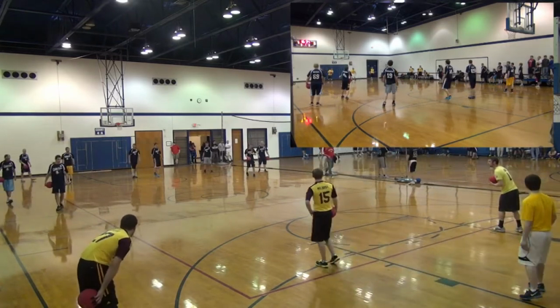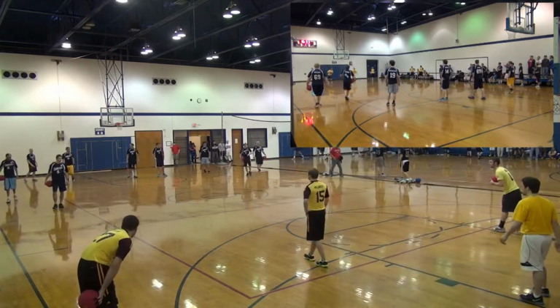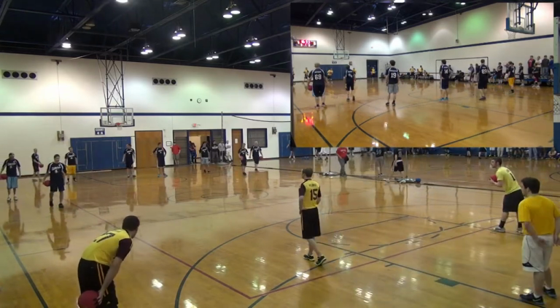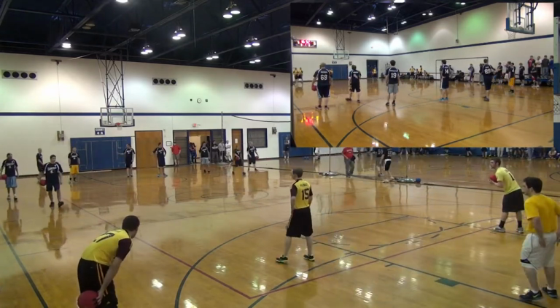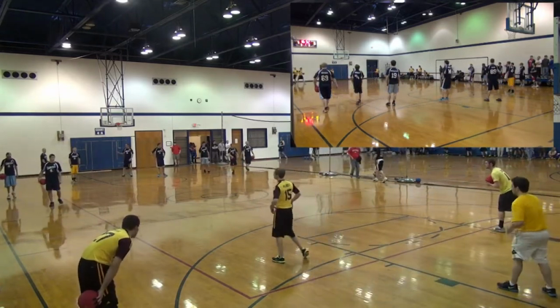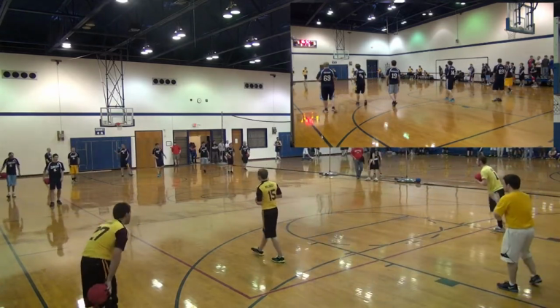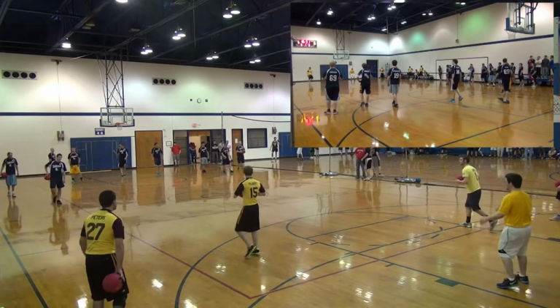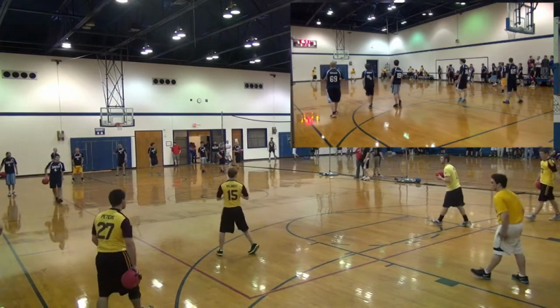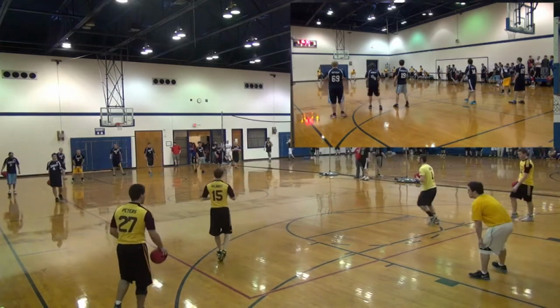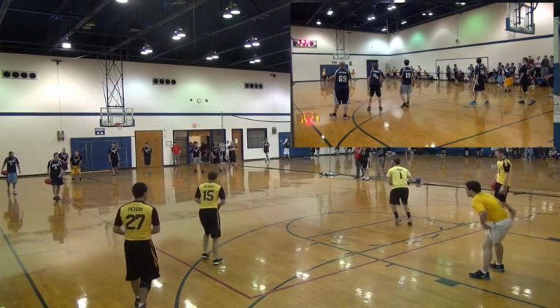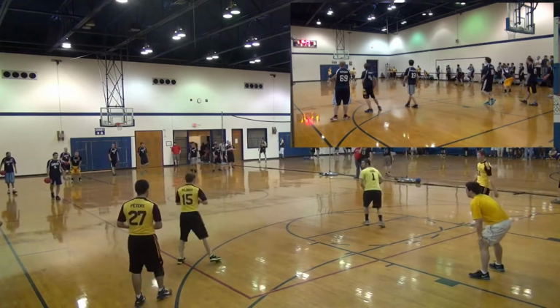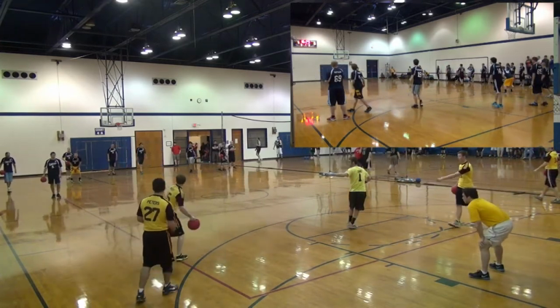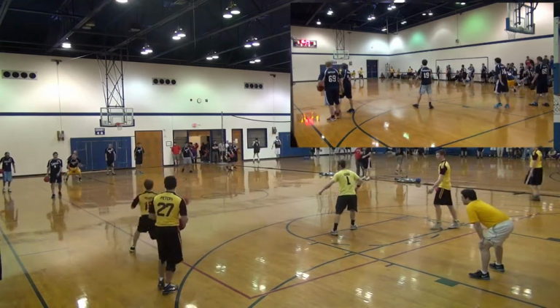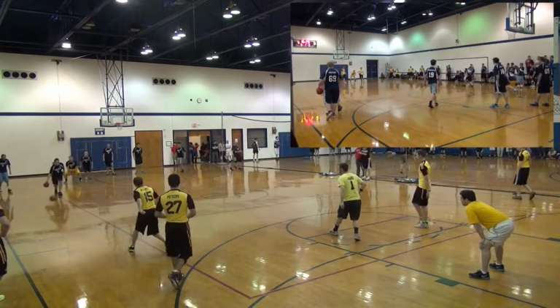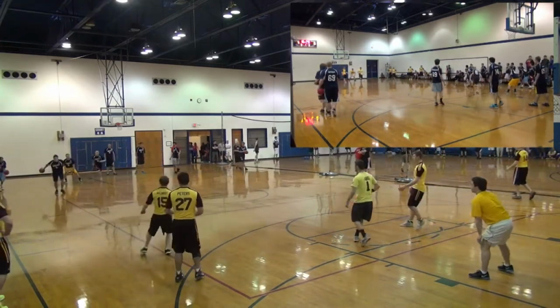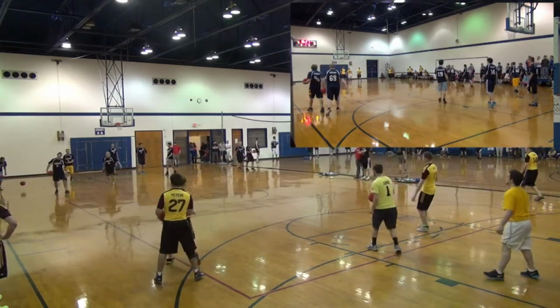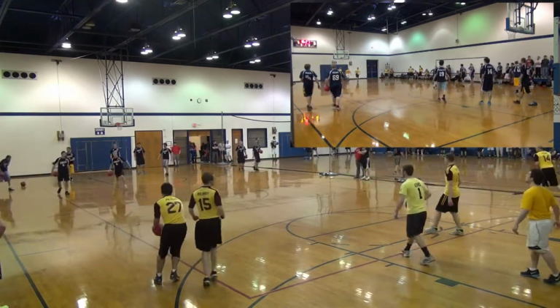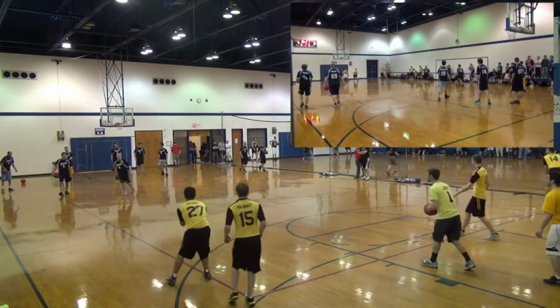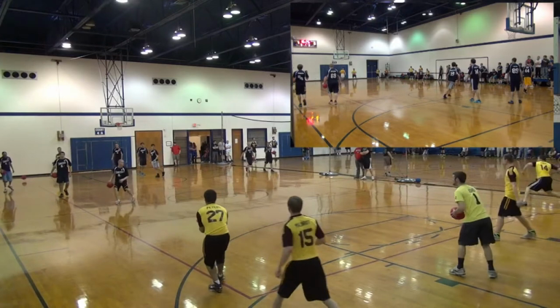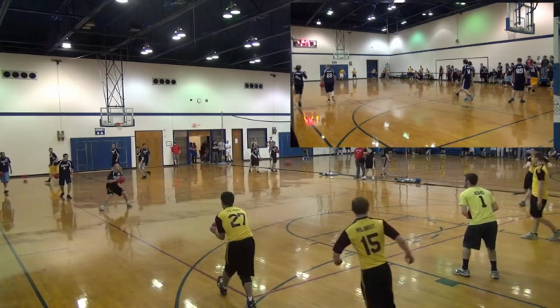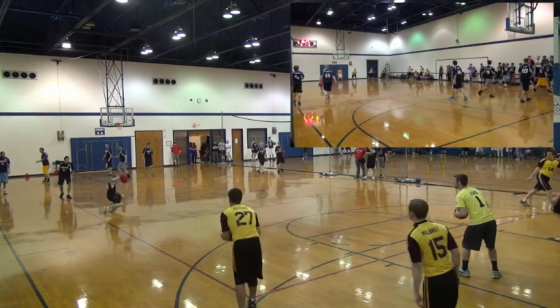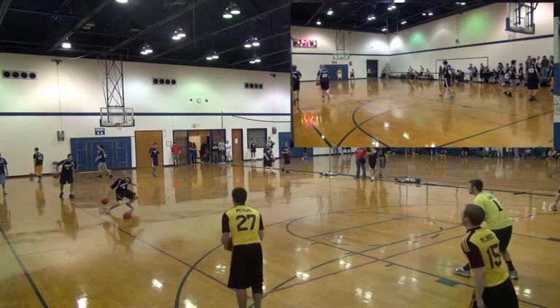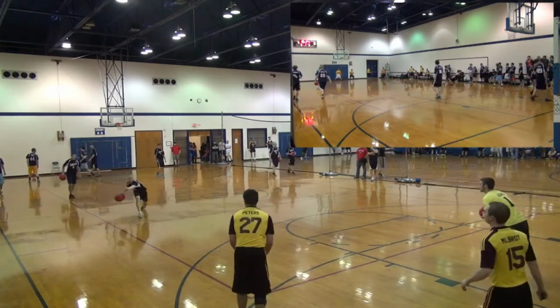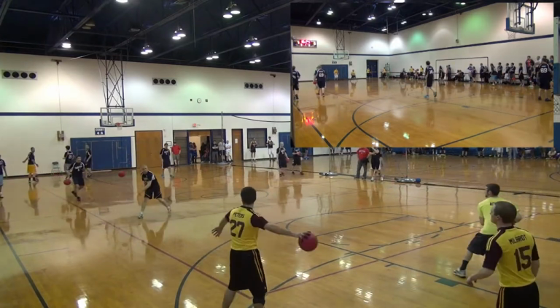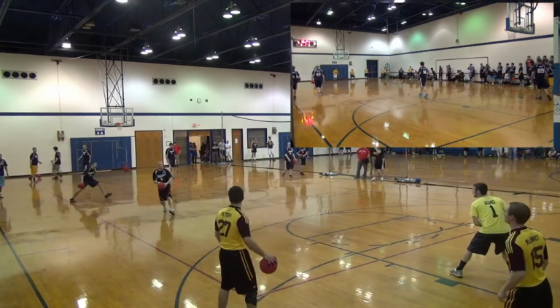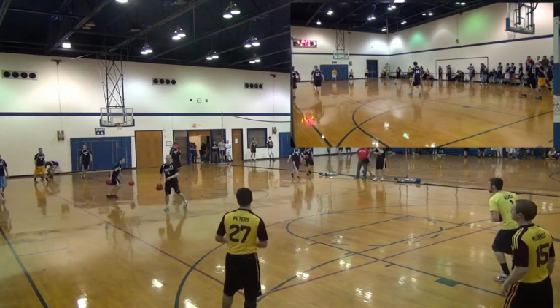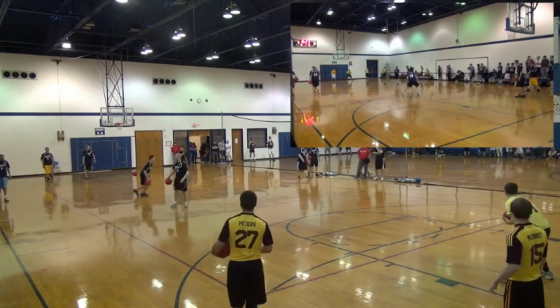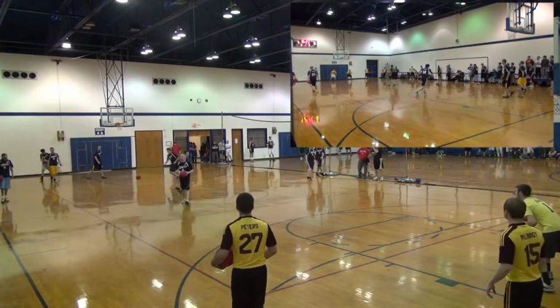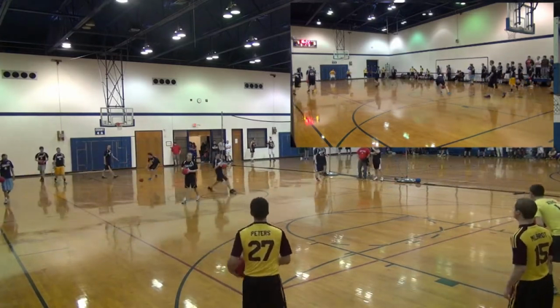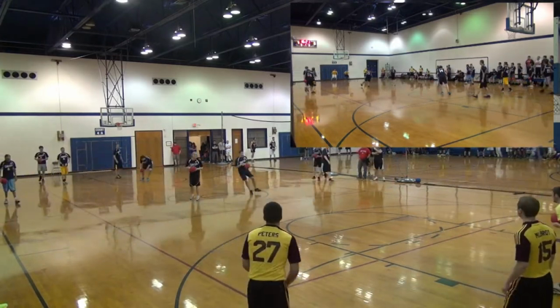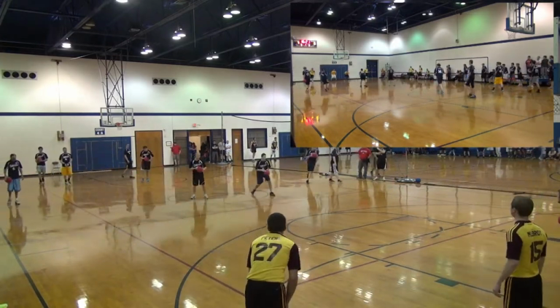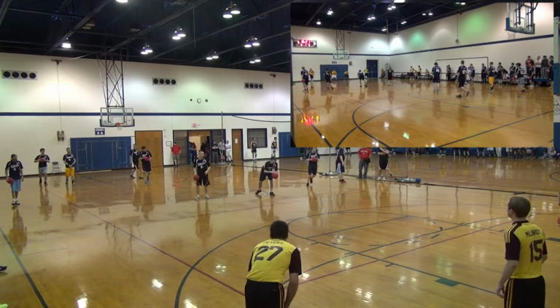With both captains out from Kent State, let's see who can step up and lead the team. You have a lot of experience with Josh Sayer, Ryan Hedman, and Chris Rogers still left on the court.